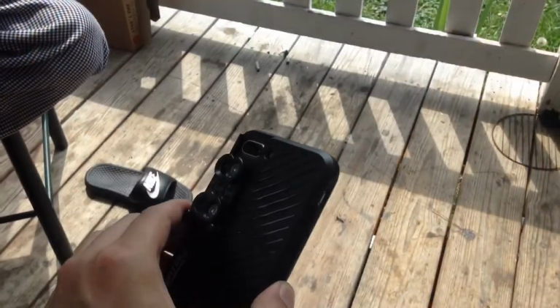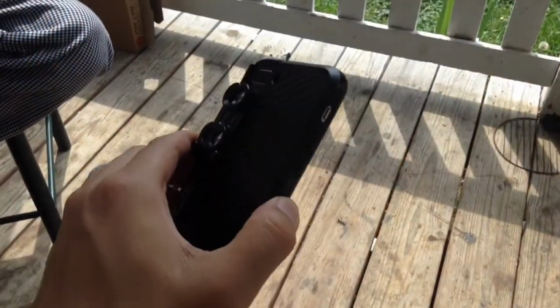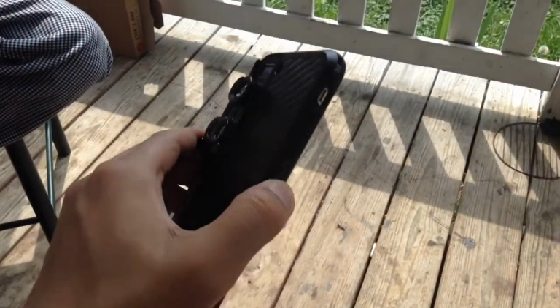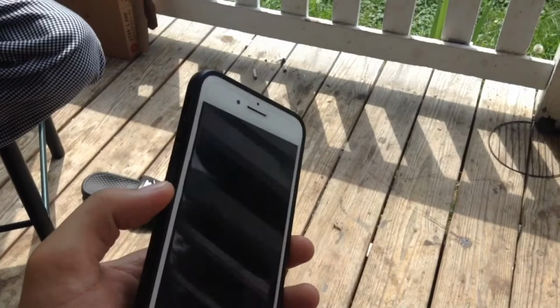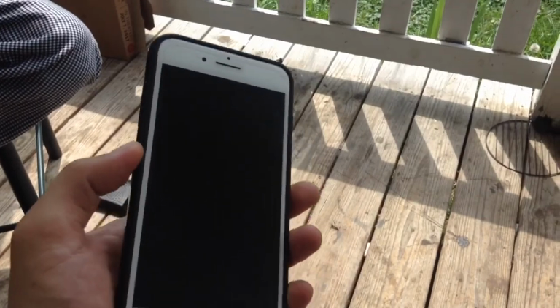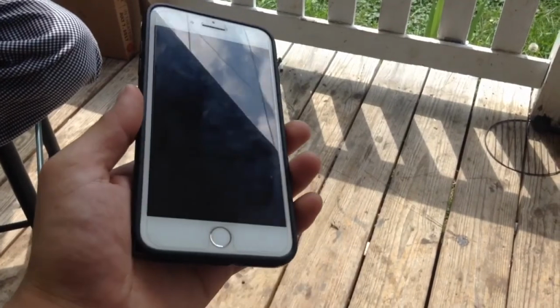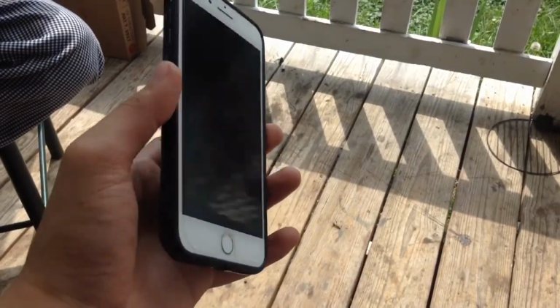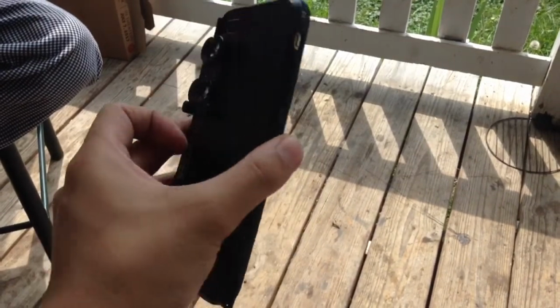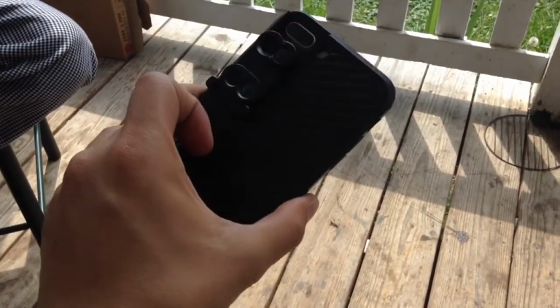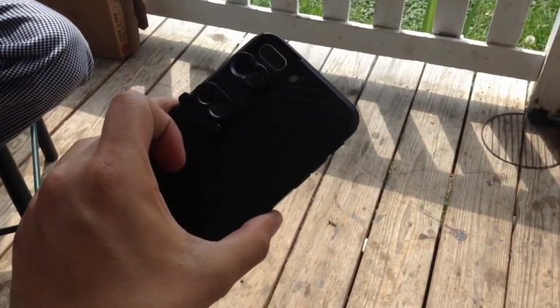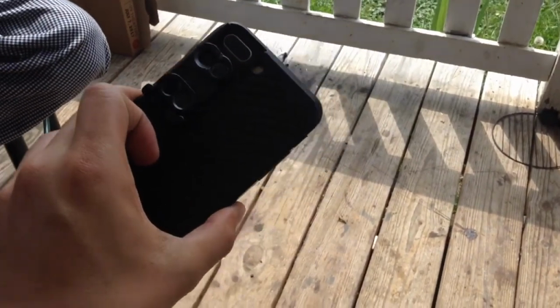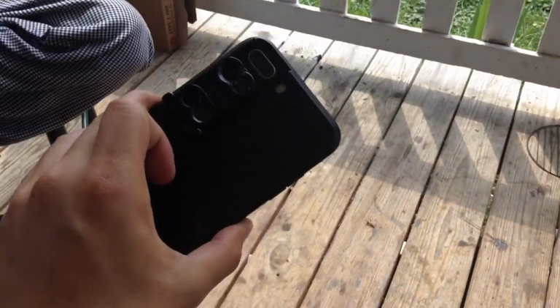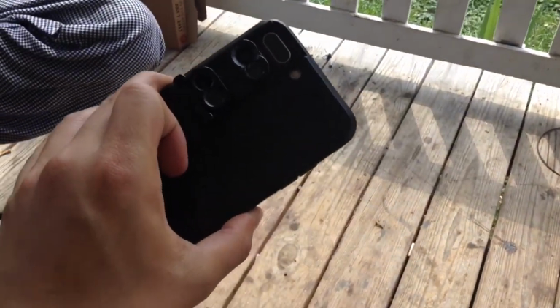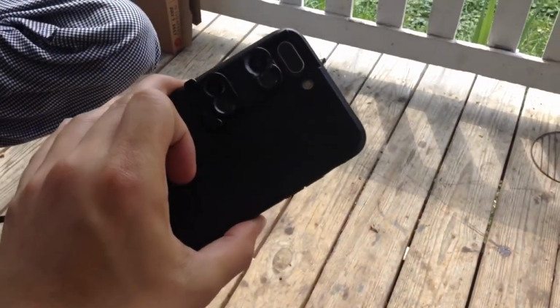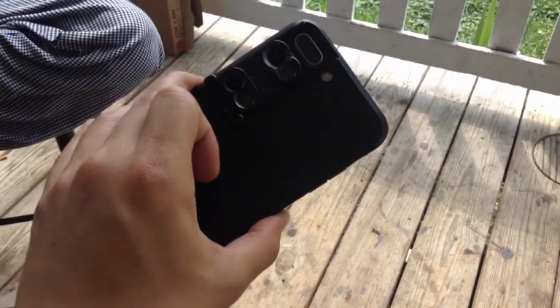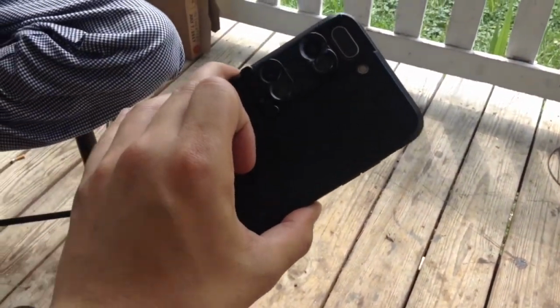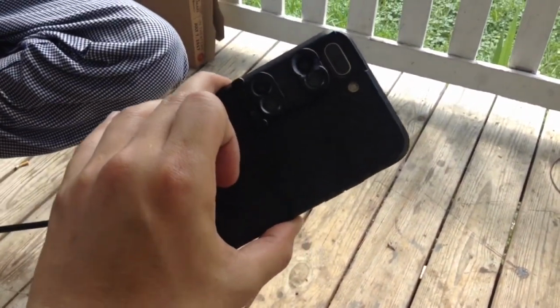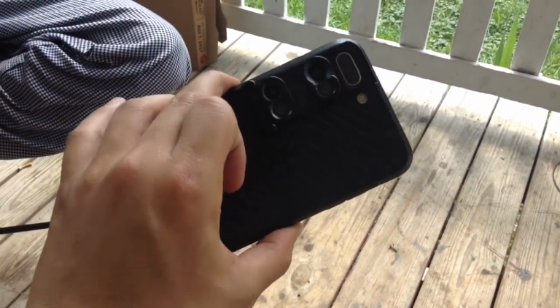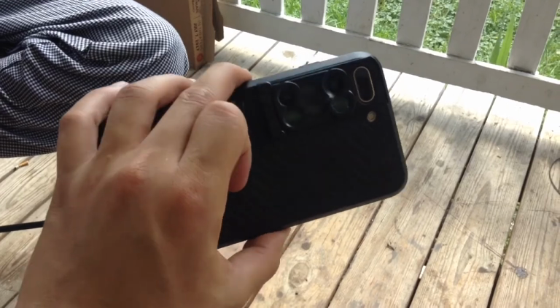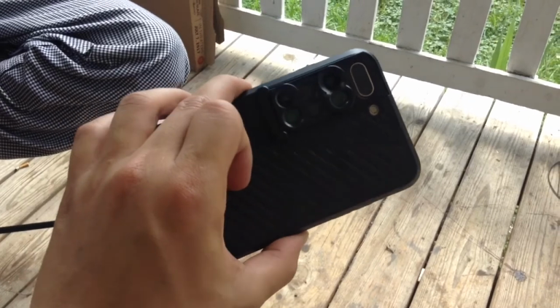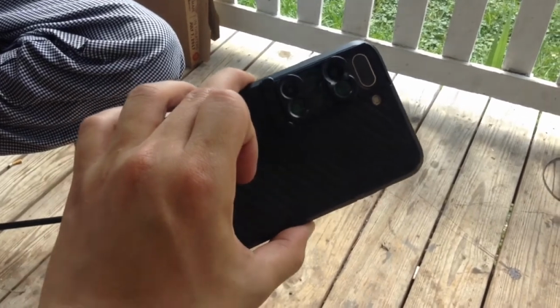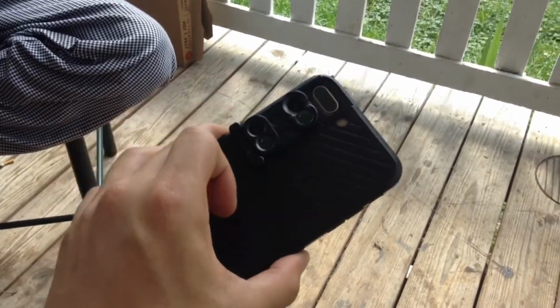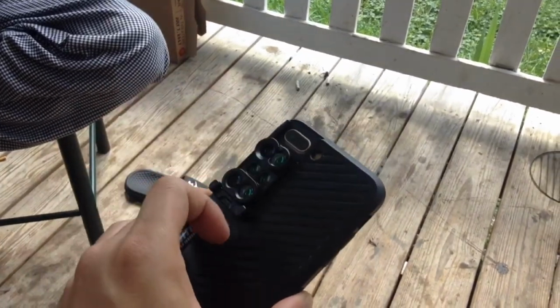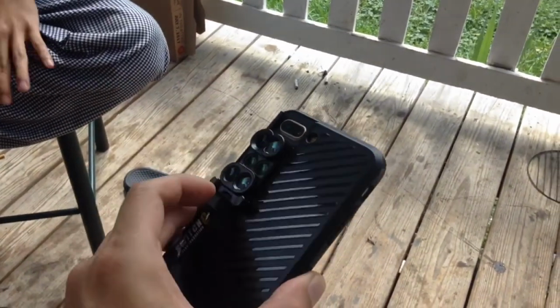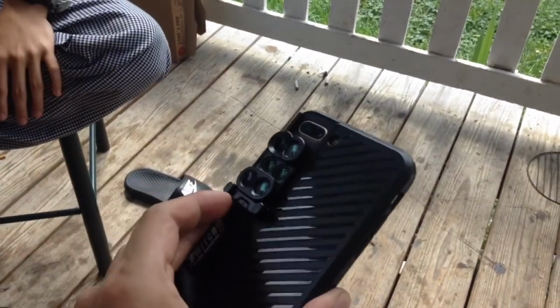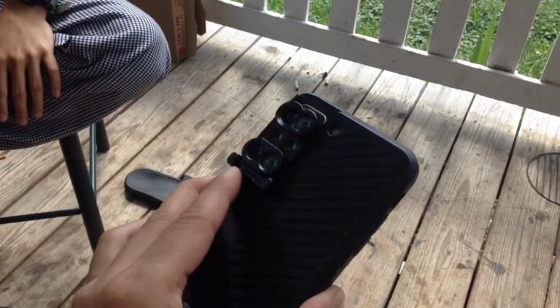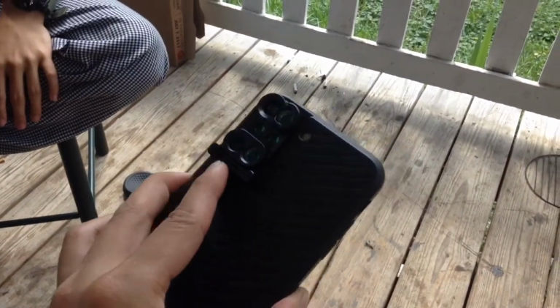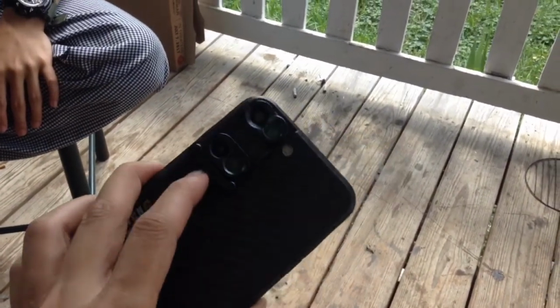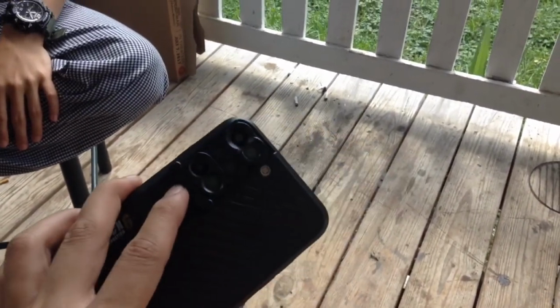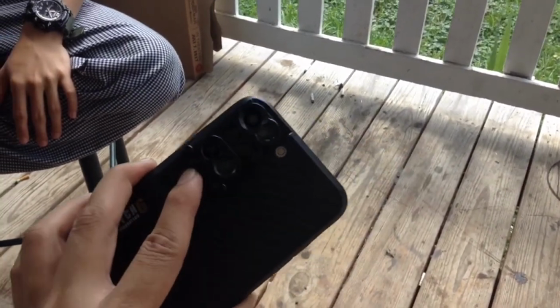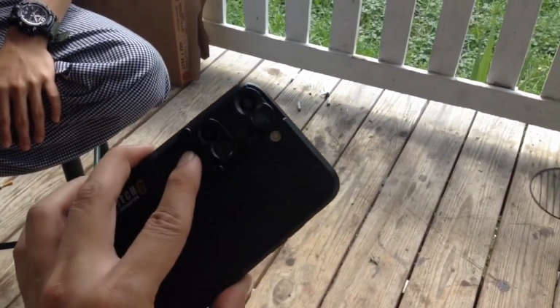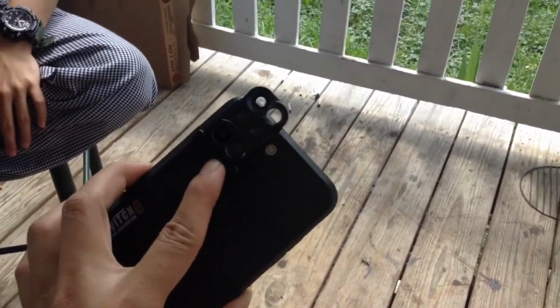Here is the iPhone 7 Plus with the Switch 6 Stylus Innovation. It looks pretty good. Just switch it. Okay.